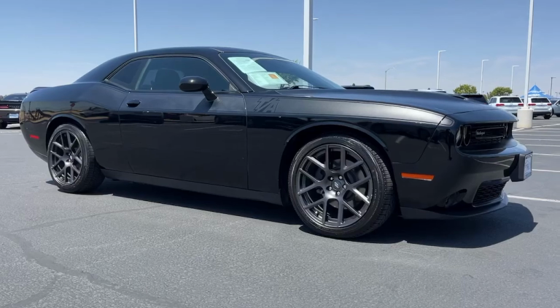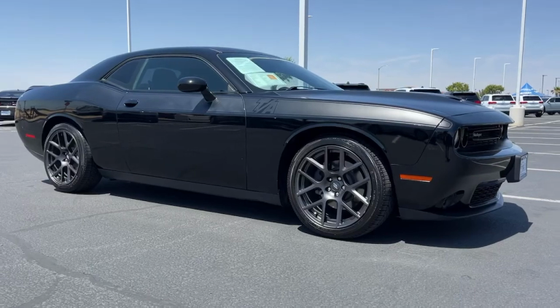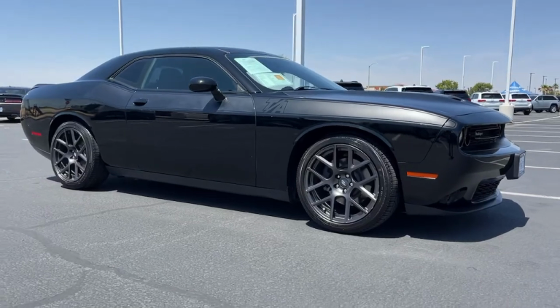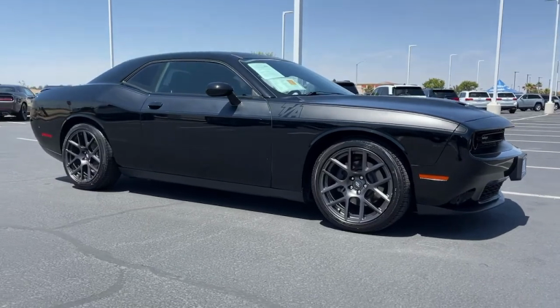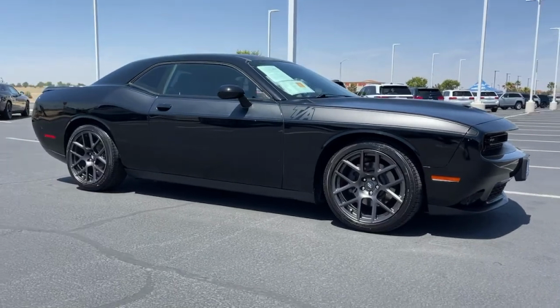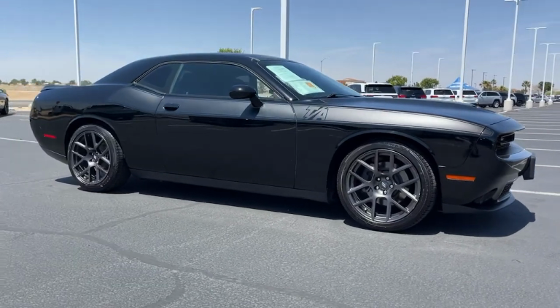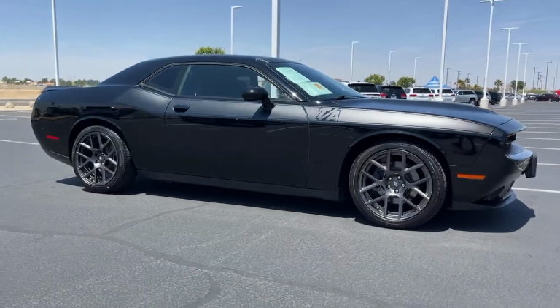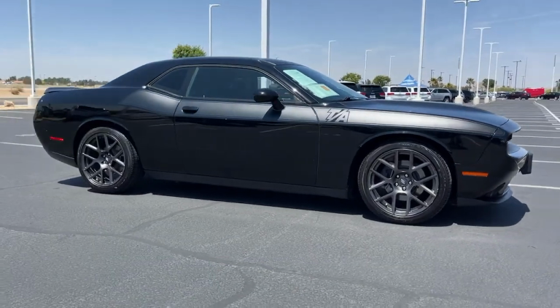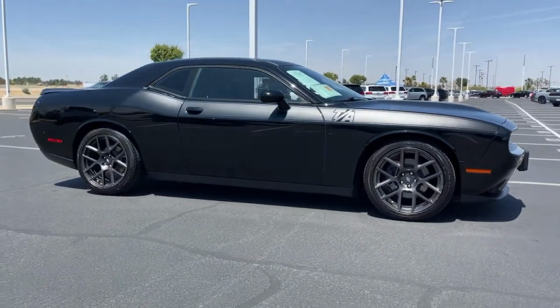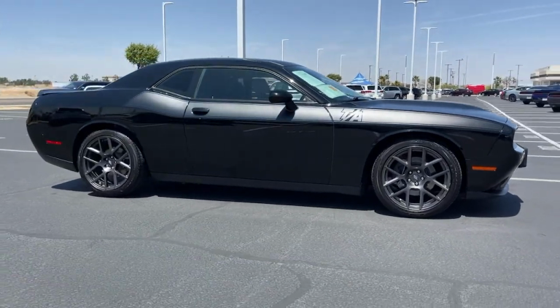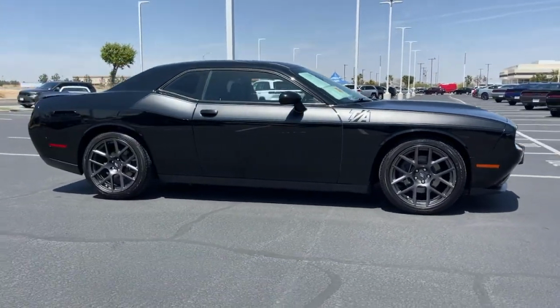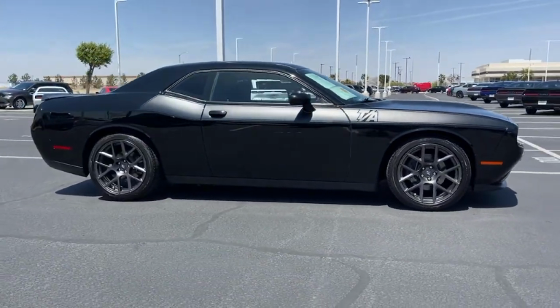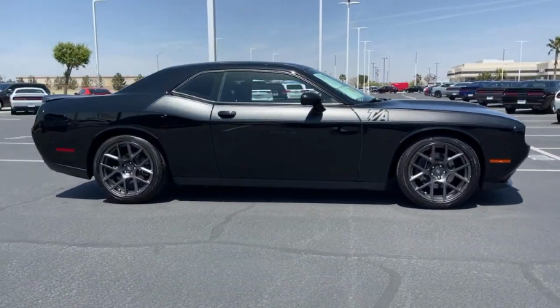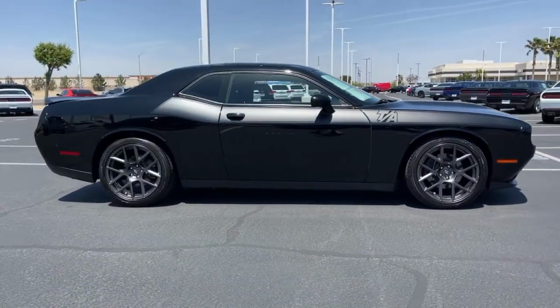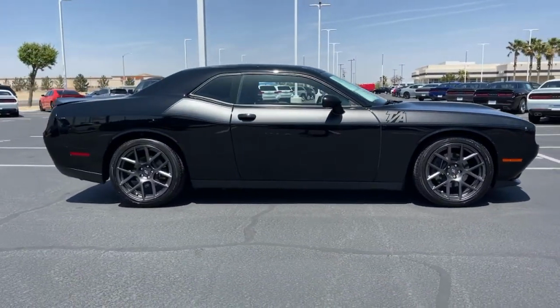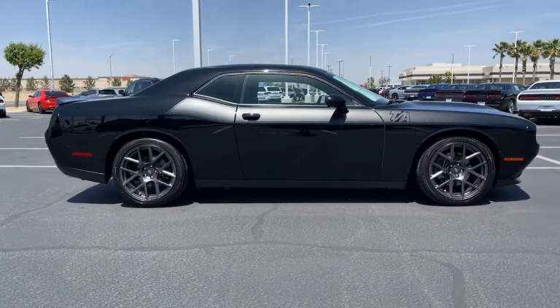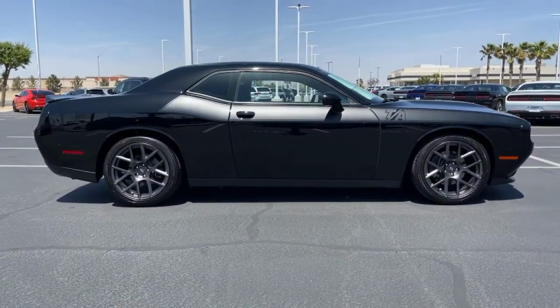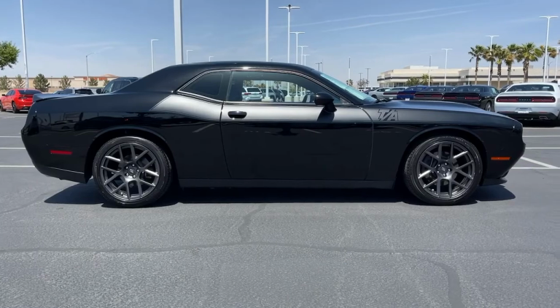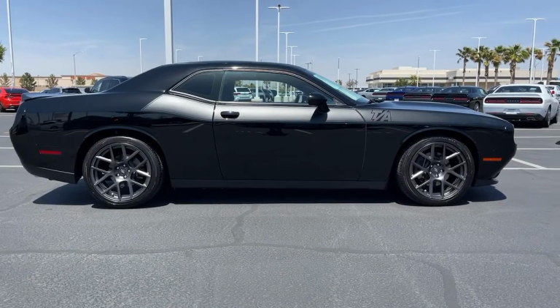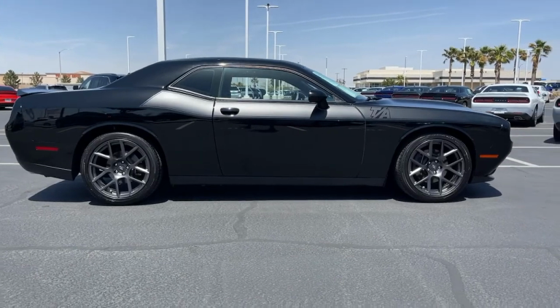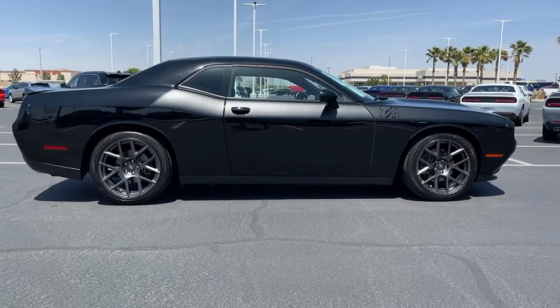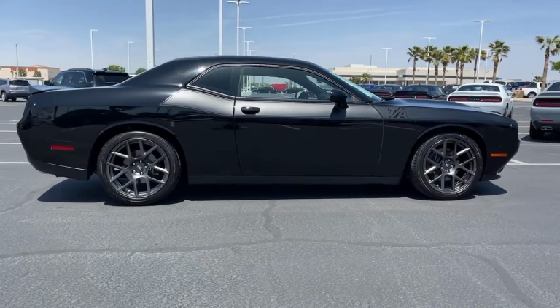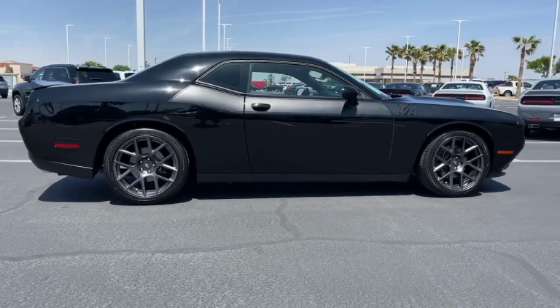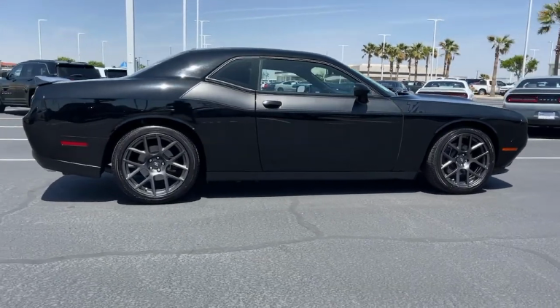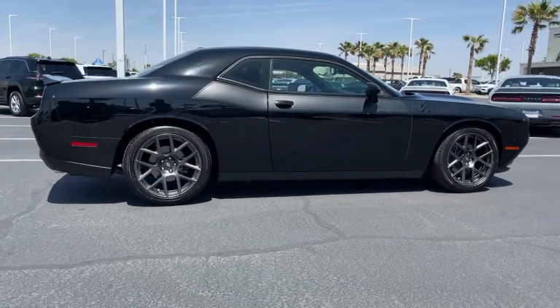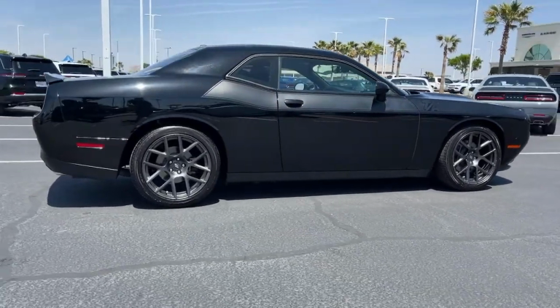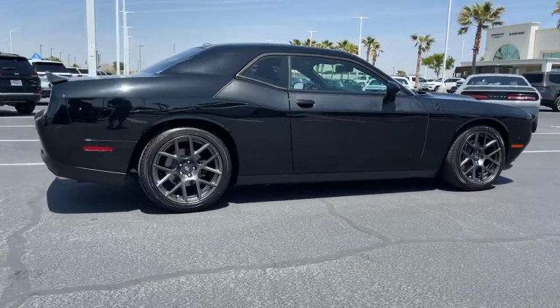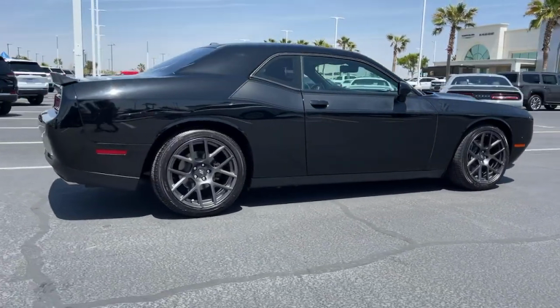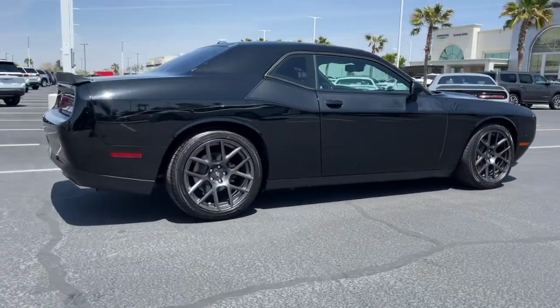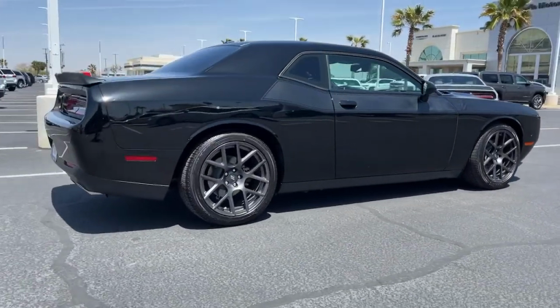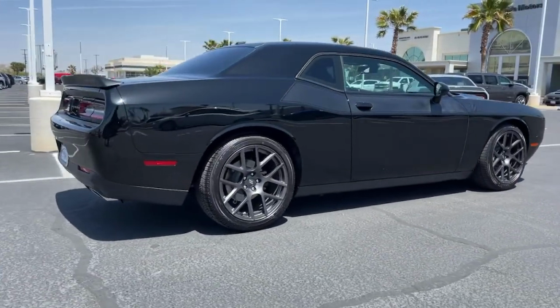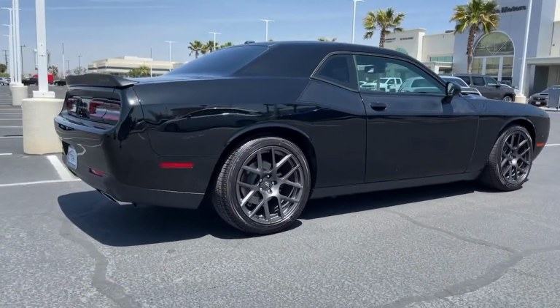Picture yourself in the 2018 Dodge Challenger. This vehicle still has fewer than 25,000 miles on the clock, so it won't last long.